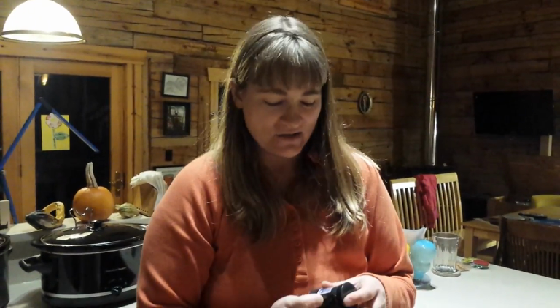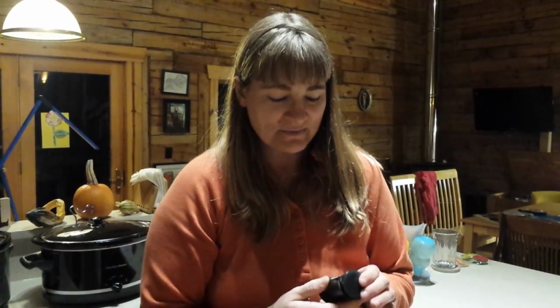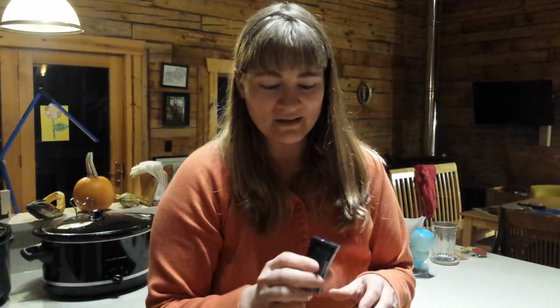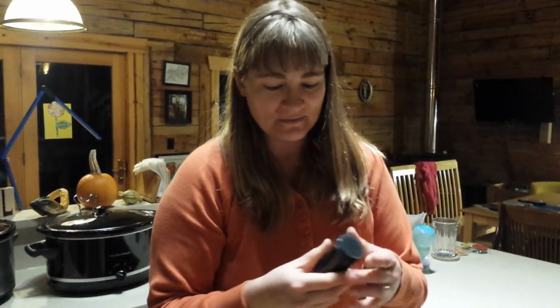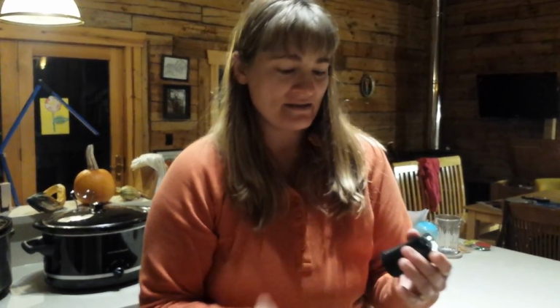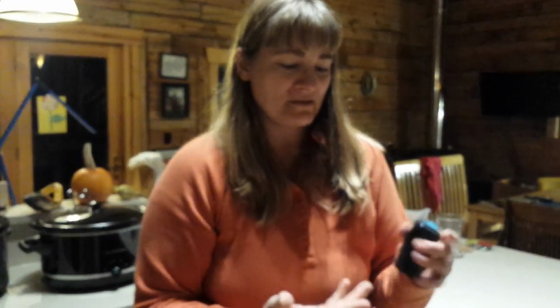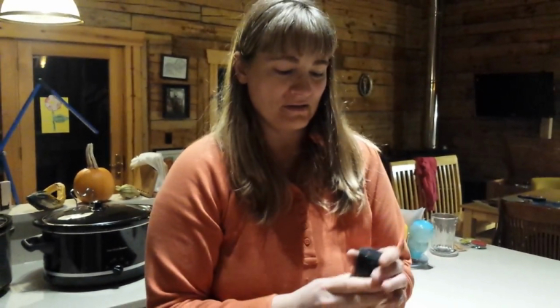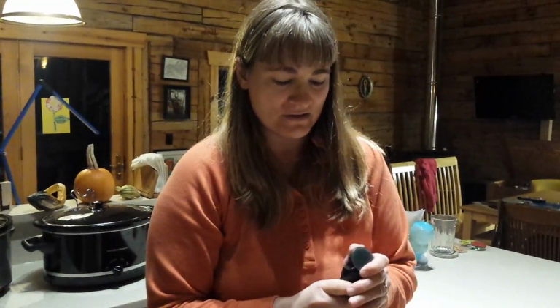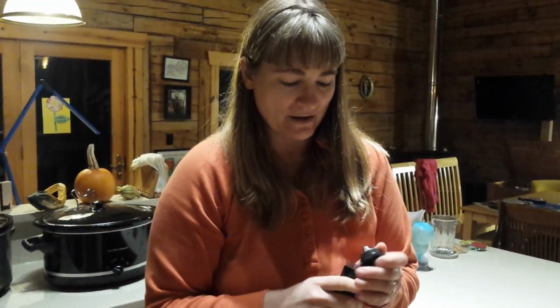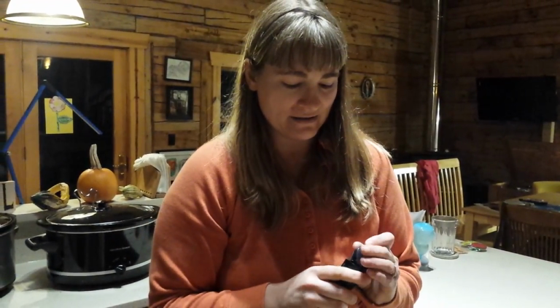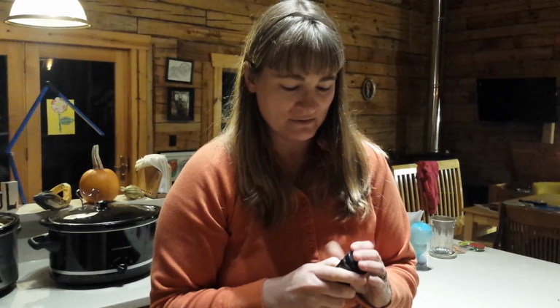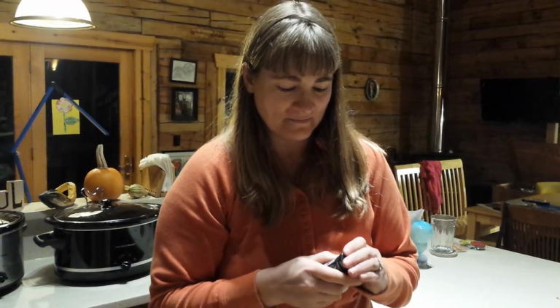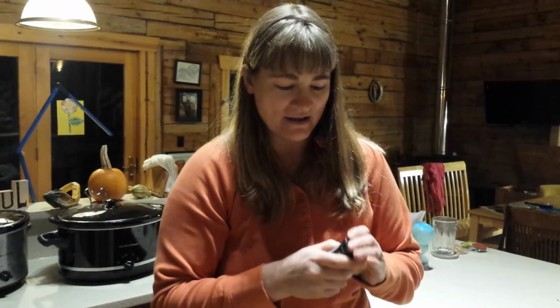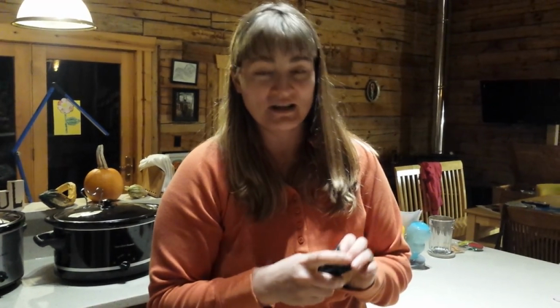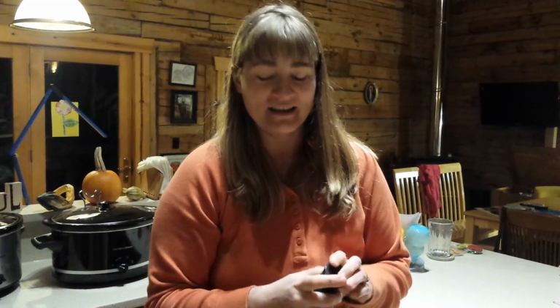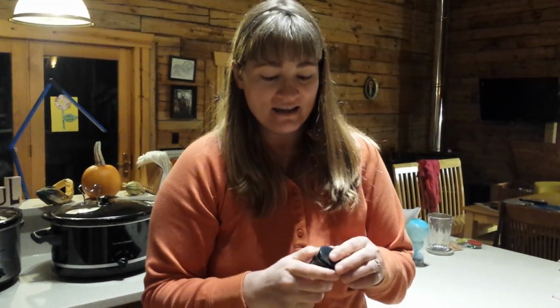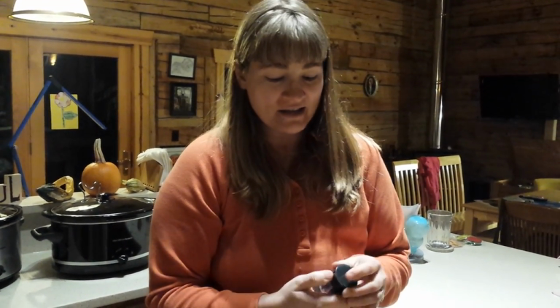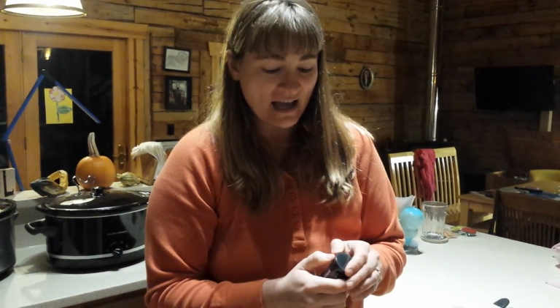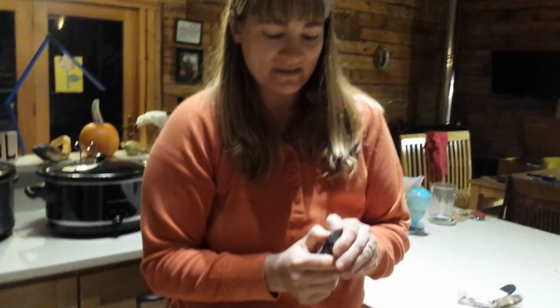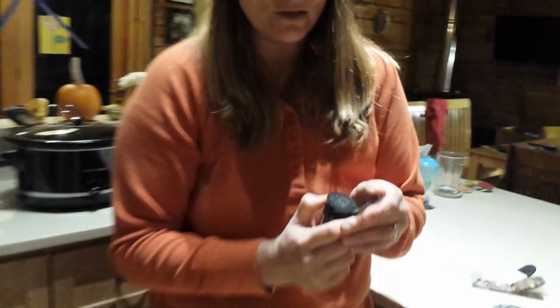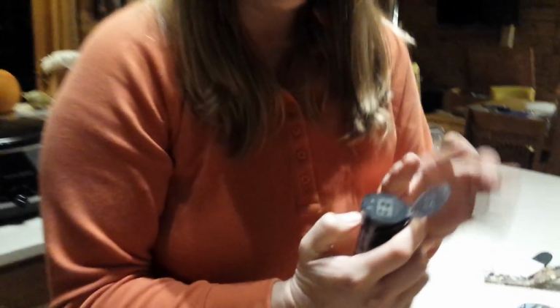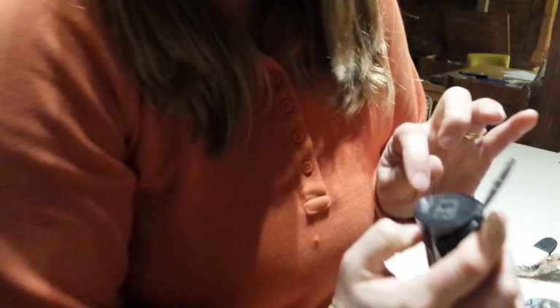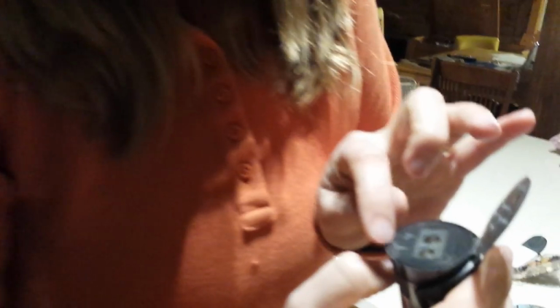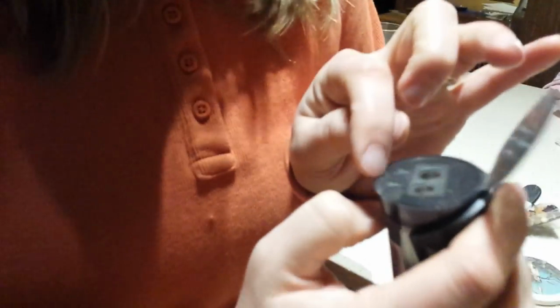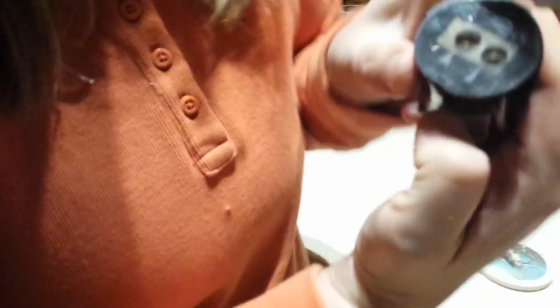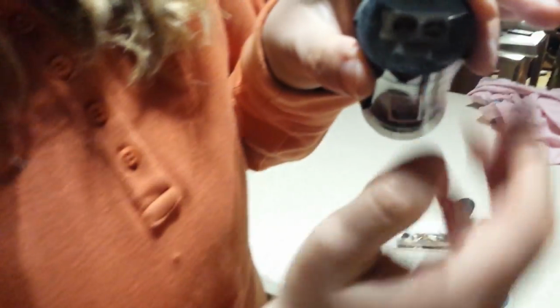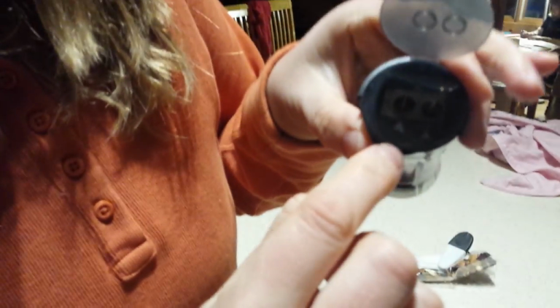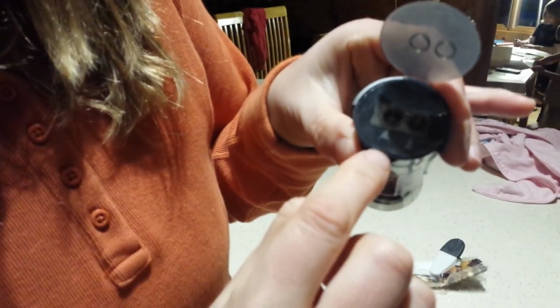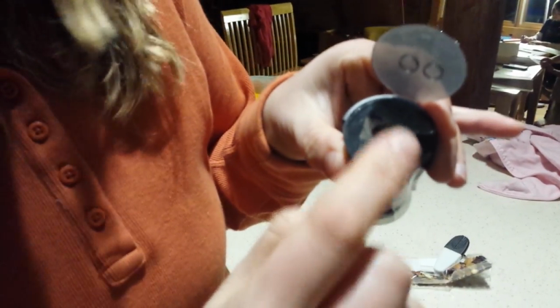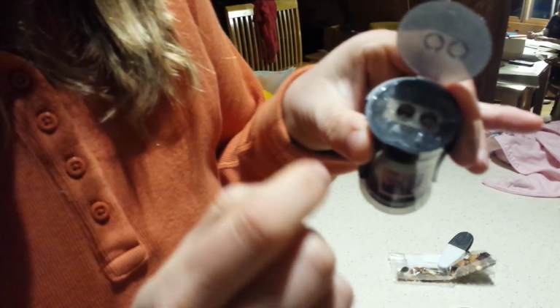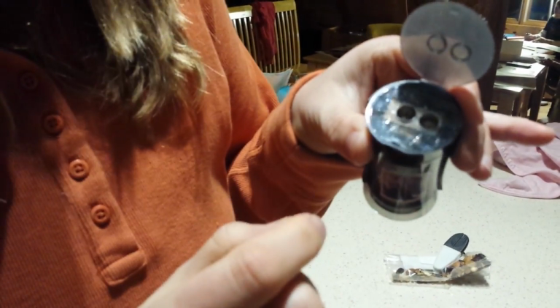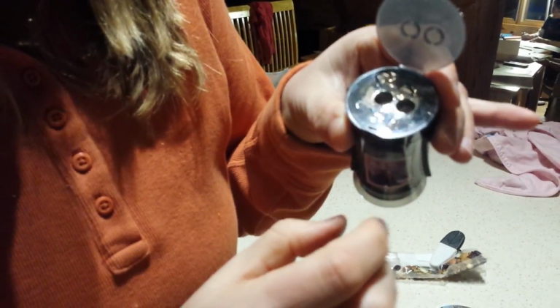So I have this Prismacolor awesome pencil sharpener and I've been using it for a while. I was just going to show you how to do that. Here's how to get the top off. You open it up and it looks like there's this little thing here — this little hole that you're supposed to pry open with a screwdriver.